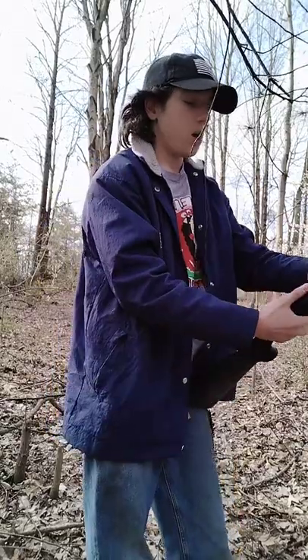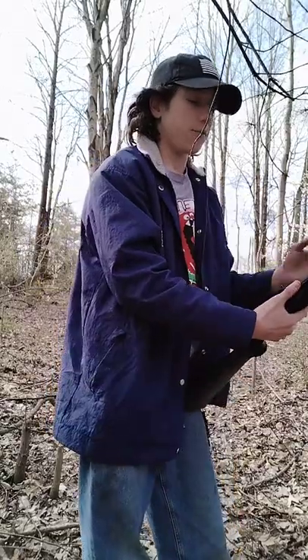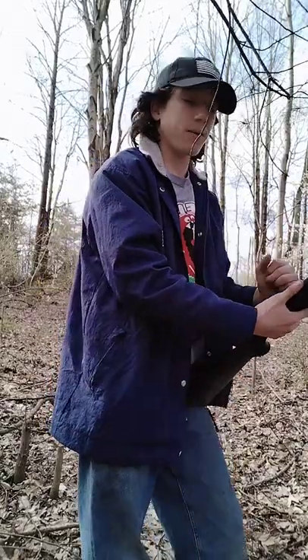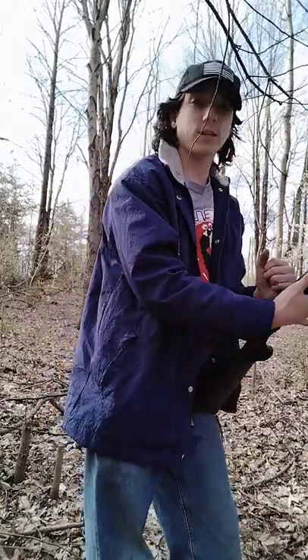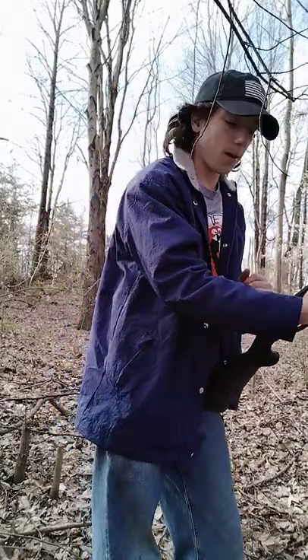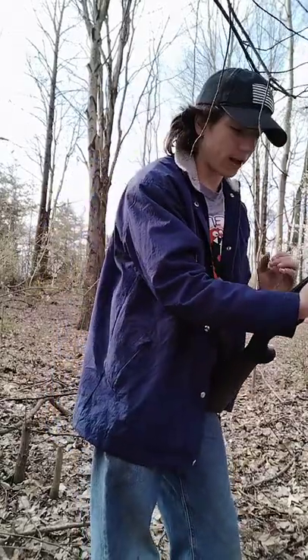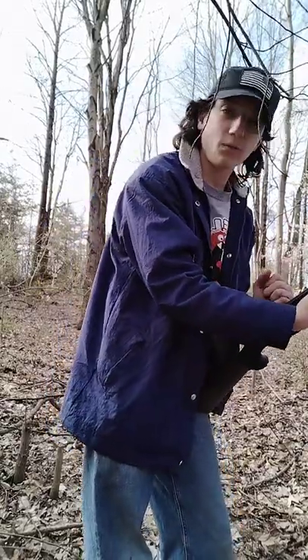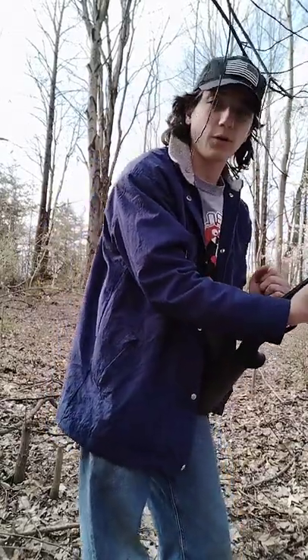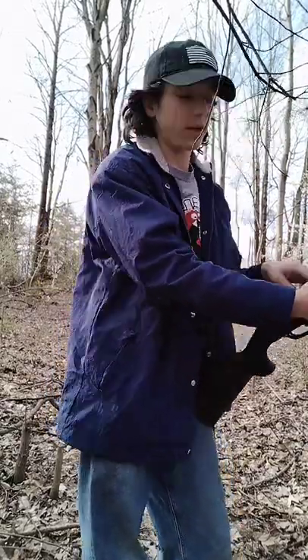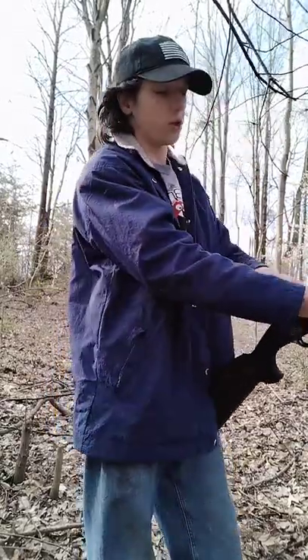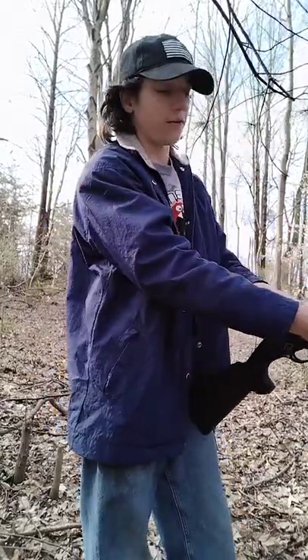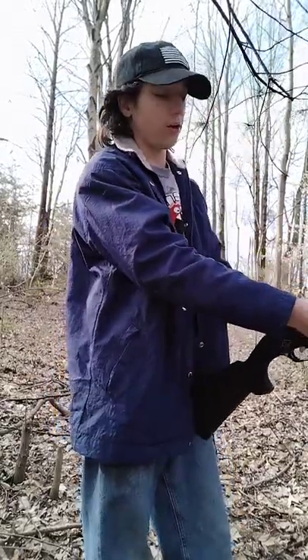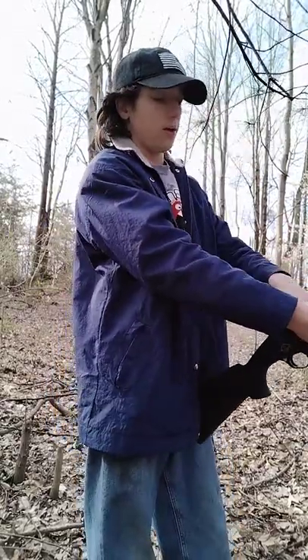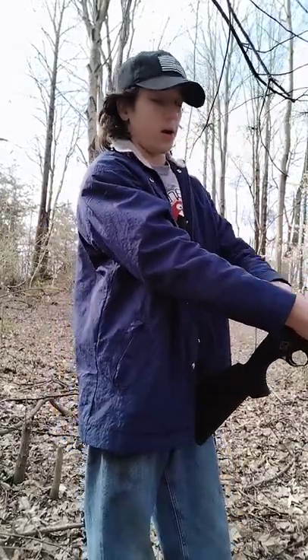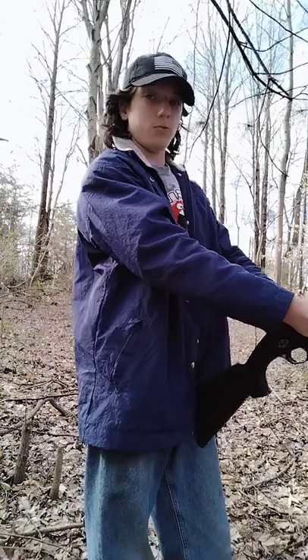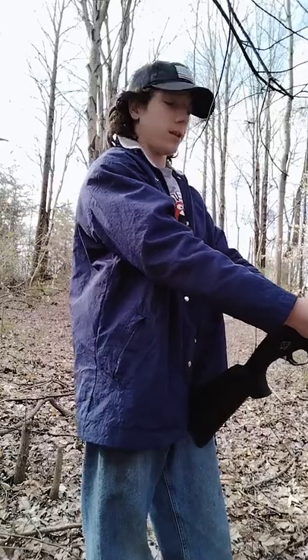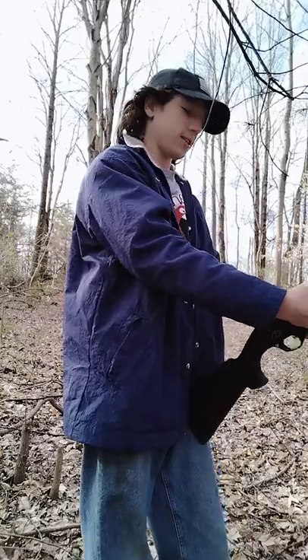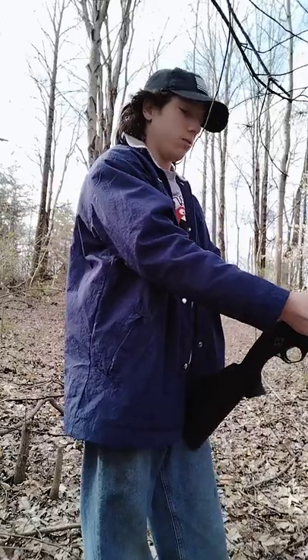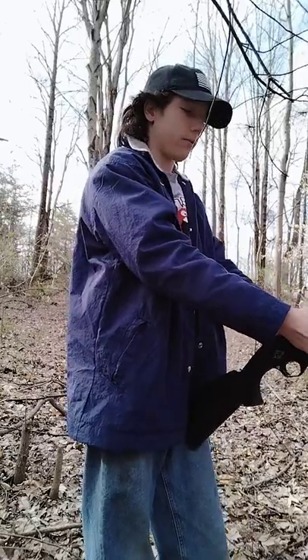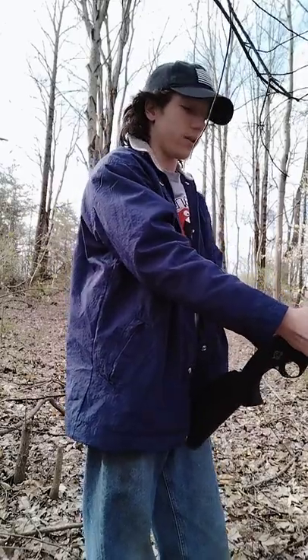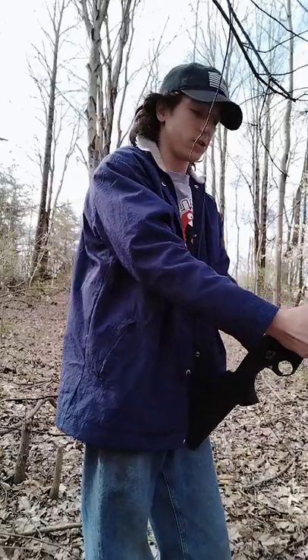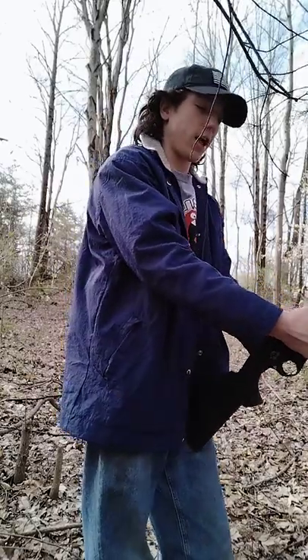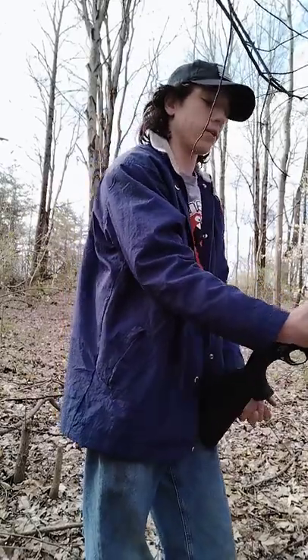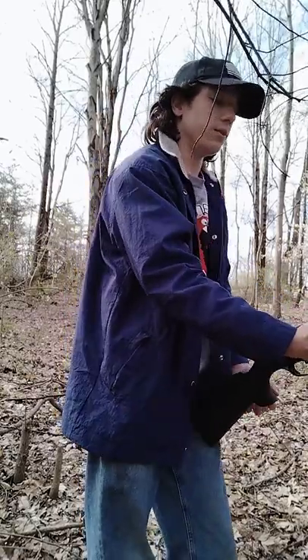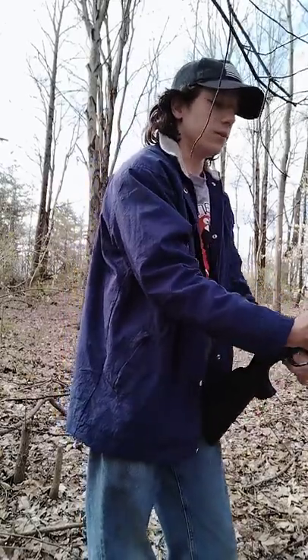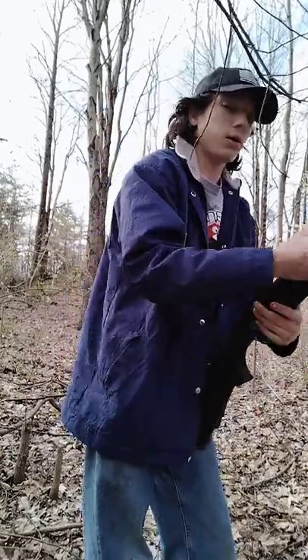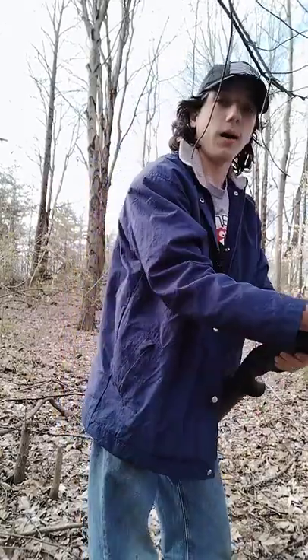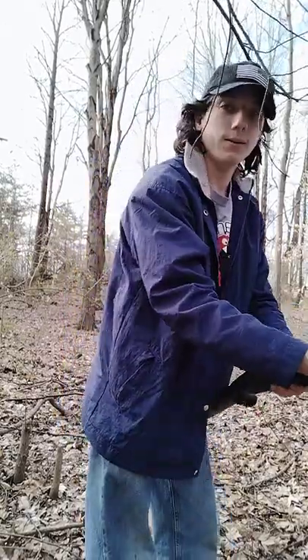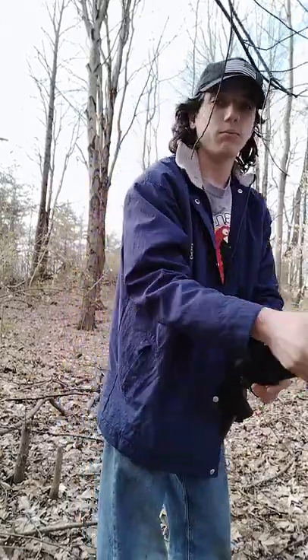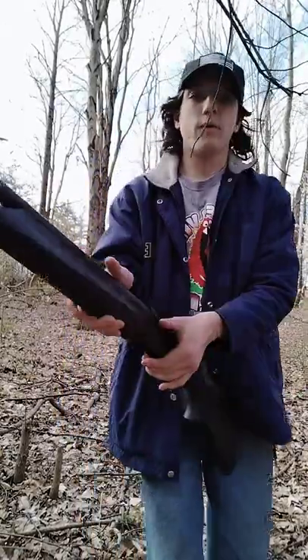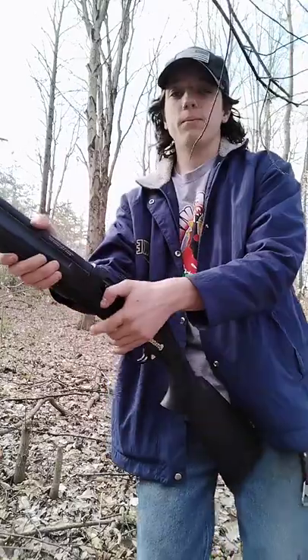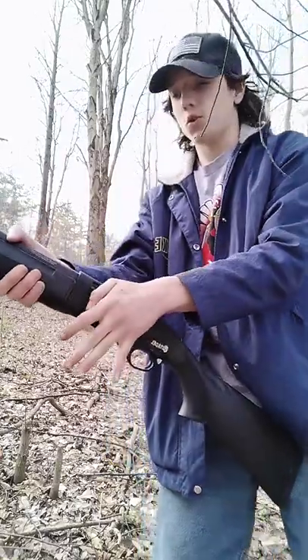When I first picked this gun up, it had a little rubber grip that I took off. Really nasty. I really like just the classic look of it.